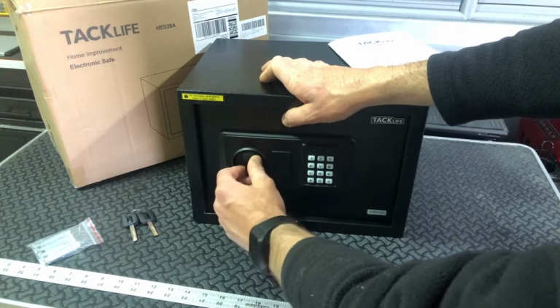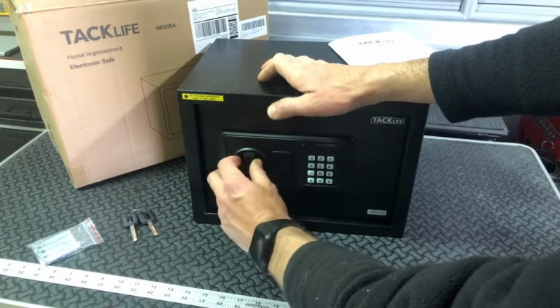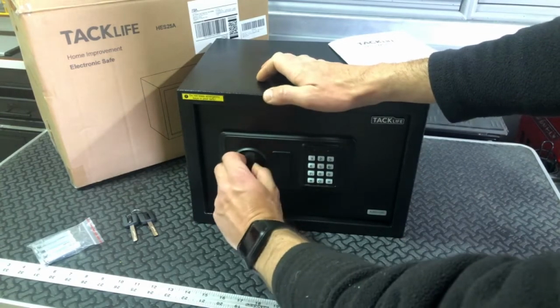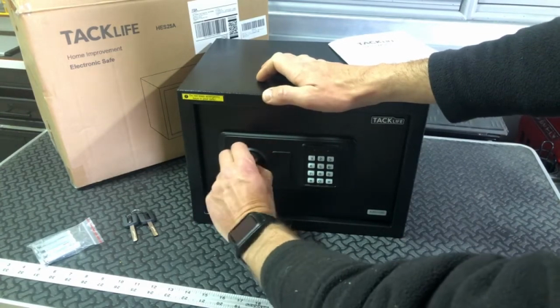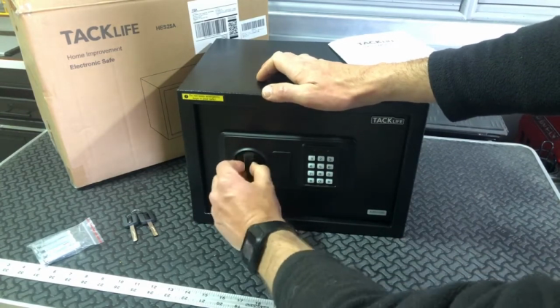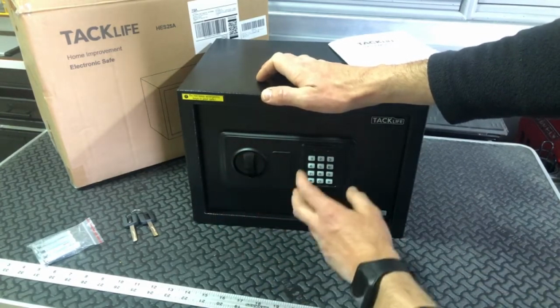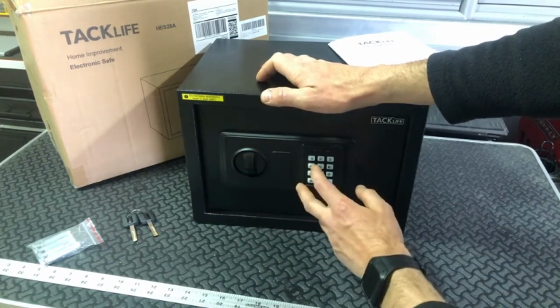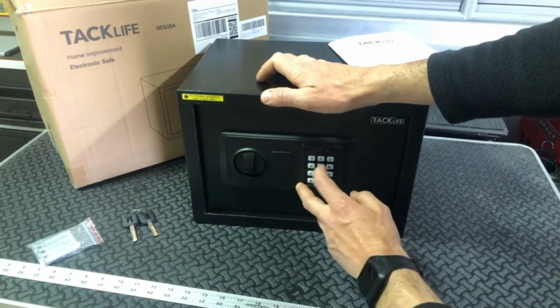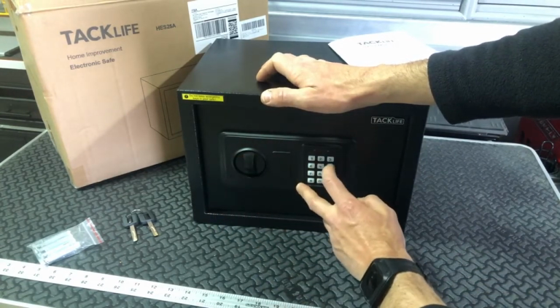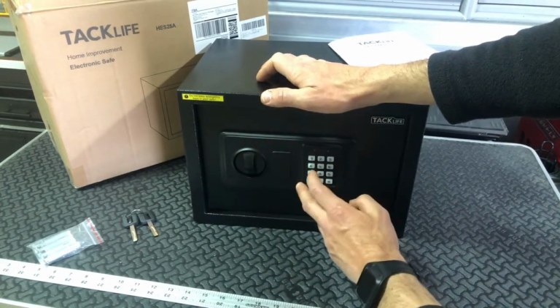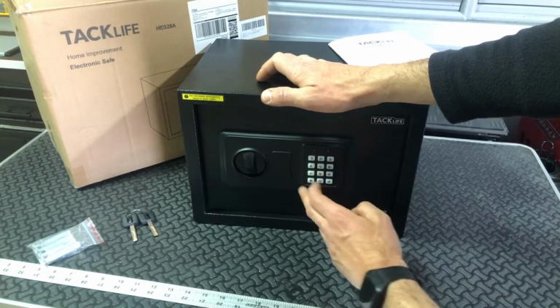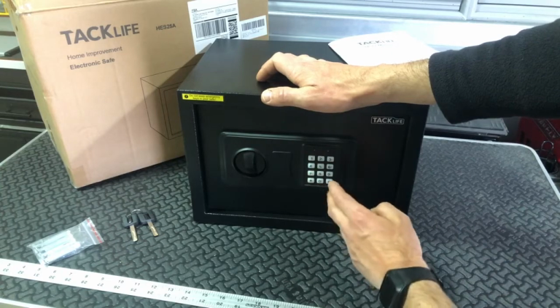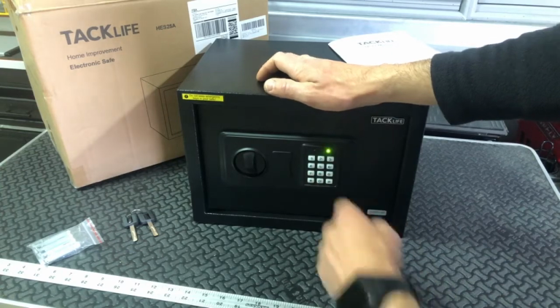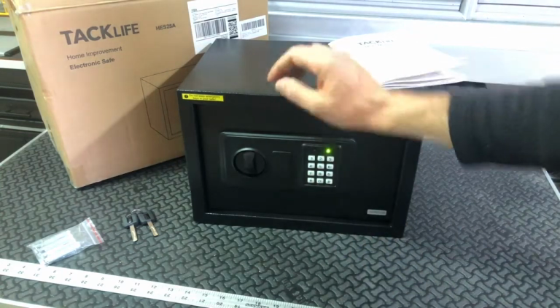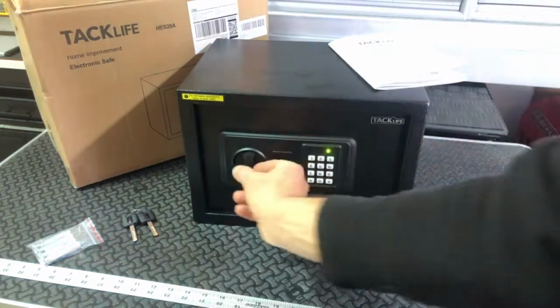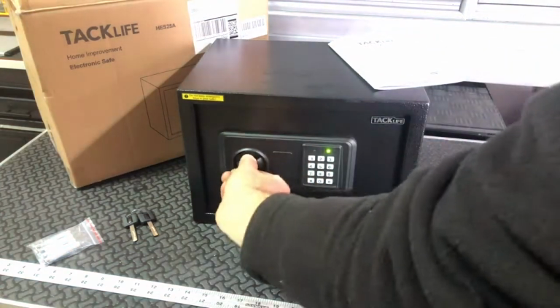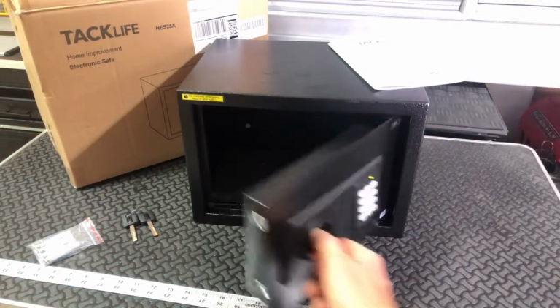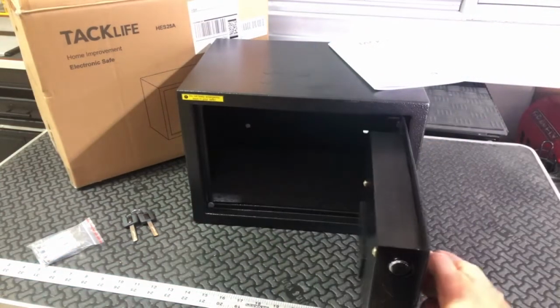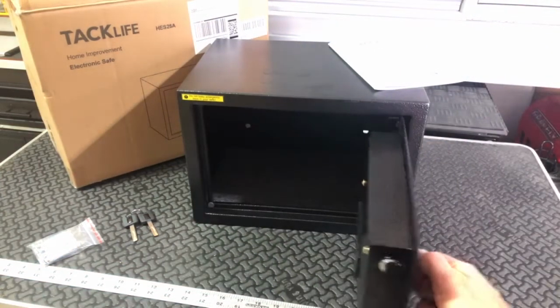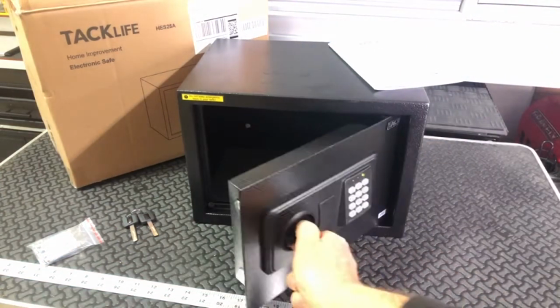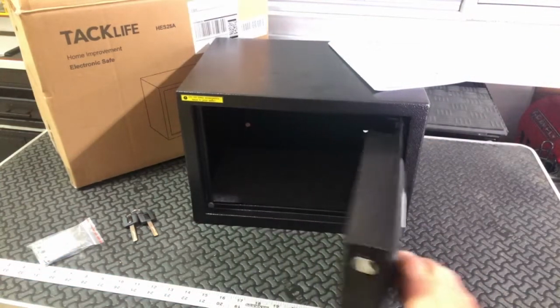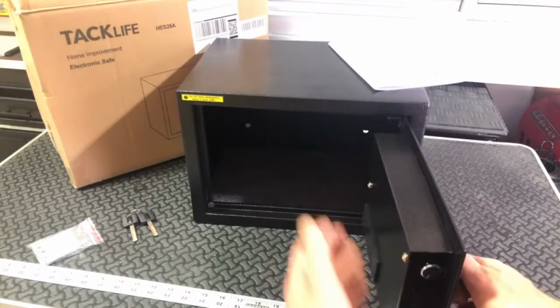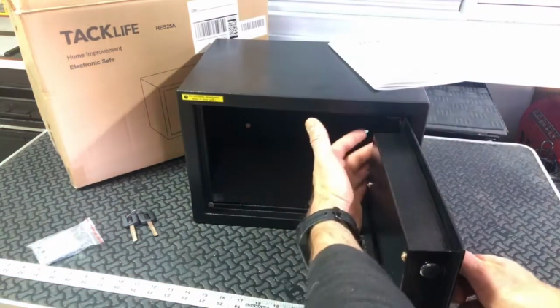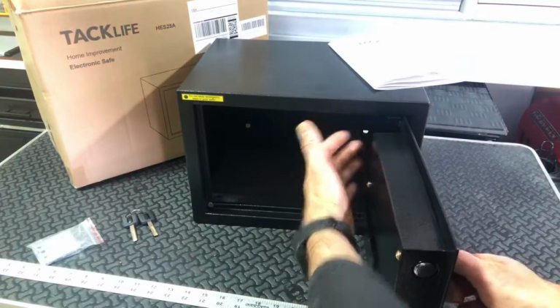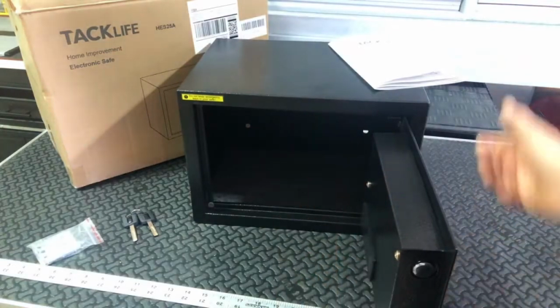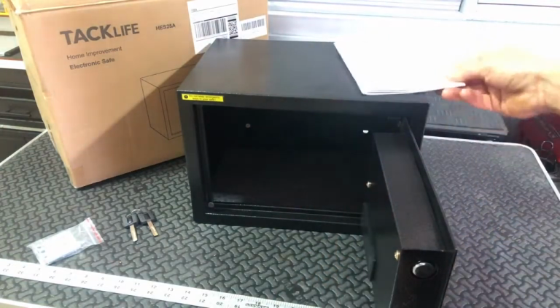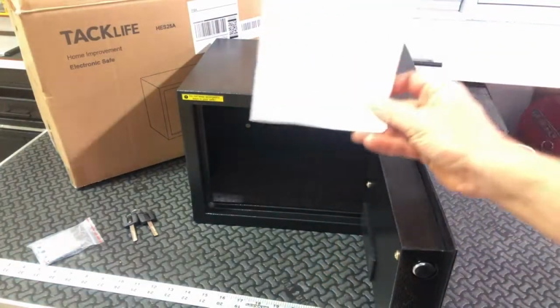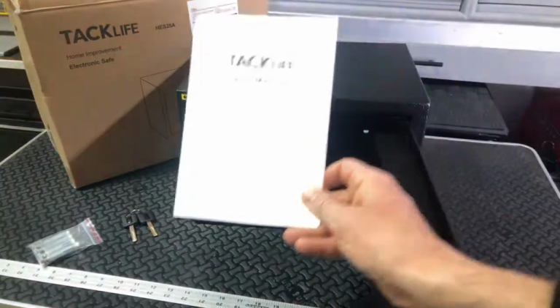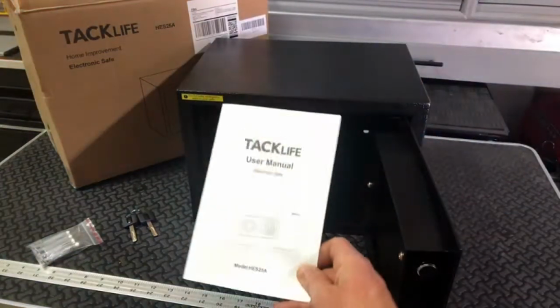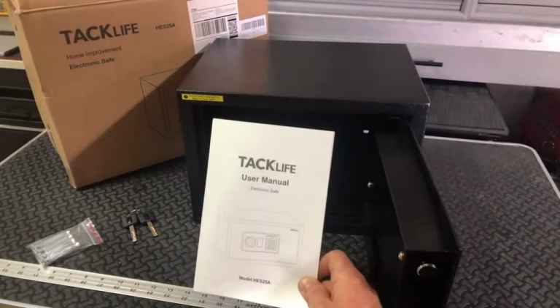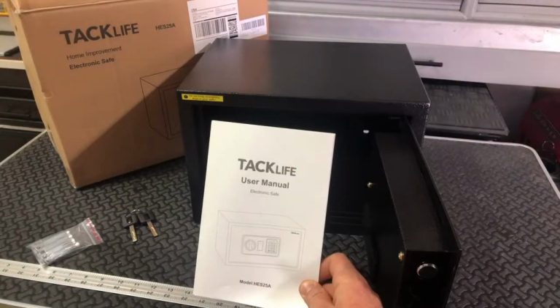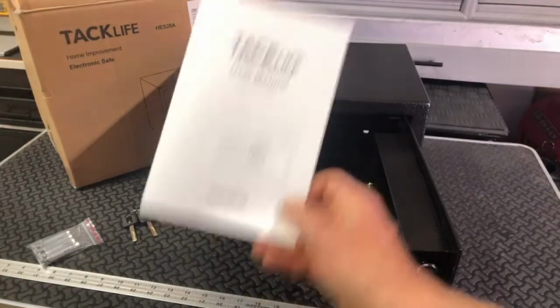Now we're locked again. 4567 — unlock. Very easy to do. The reset button is just right up here. Everything is spelled out very nicely in the manual too.